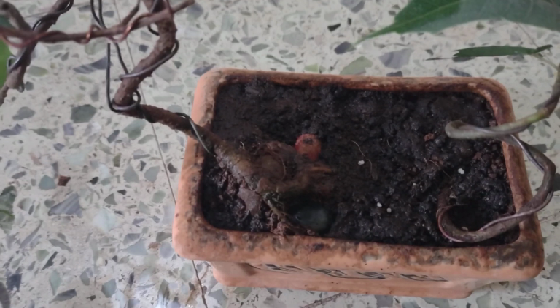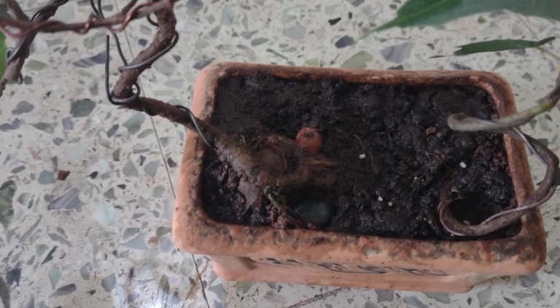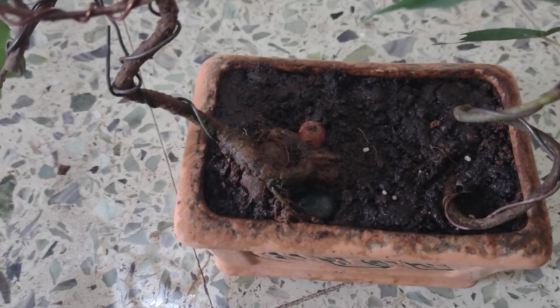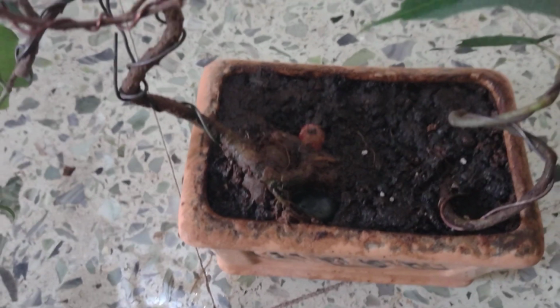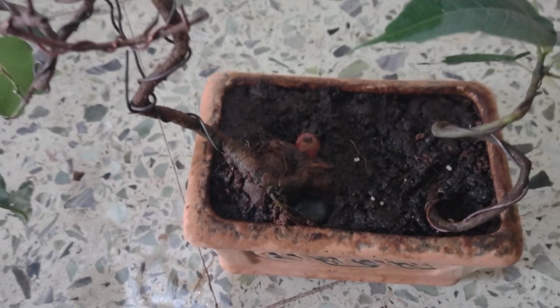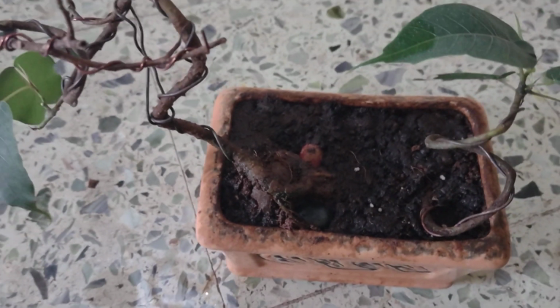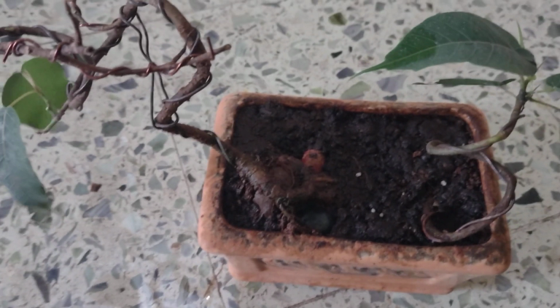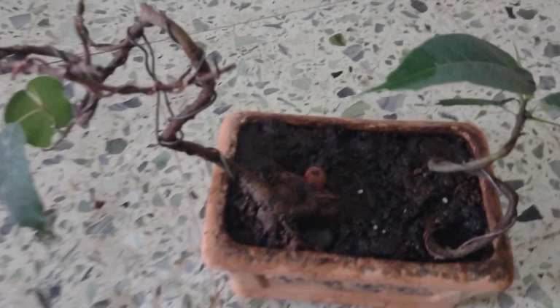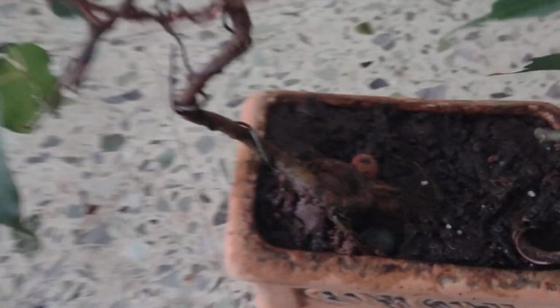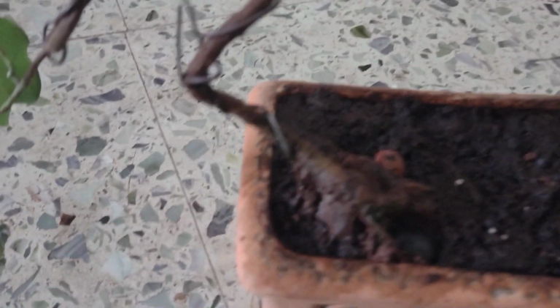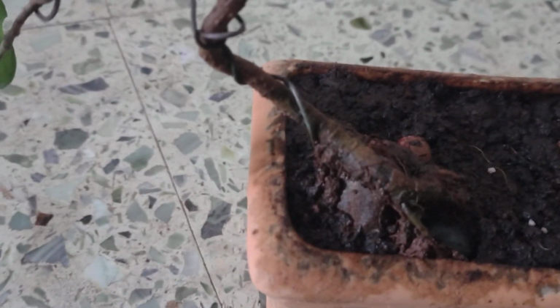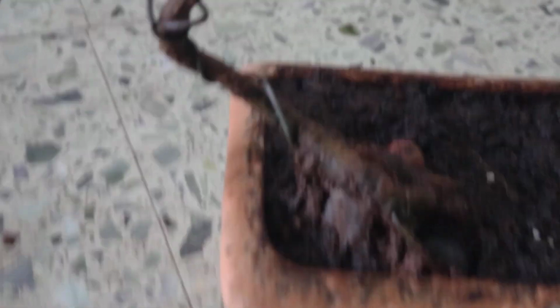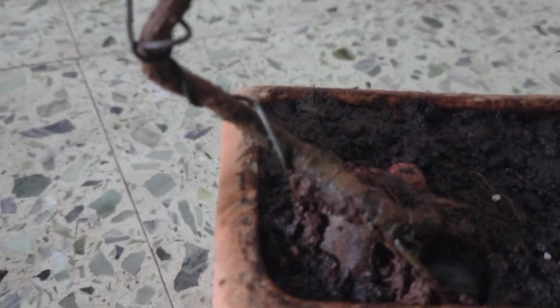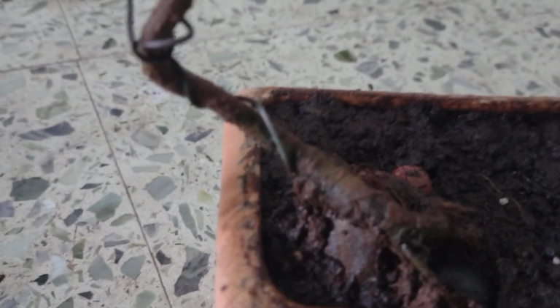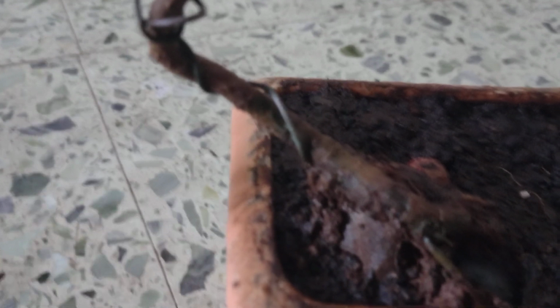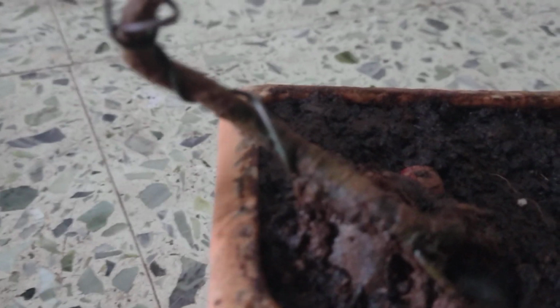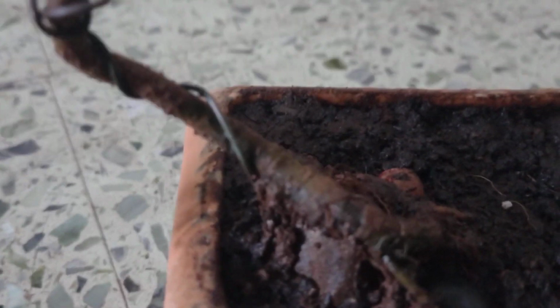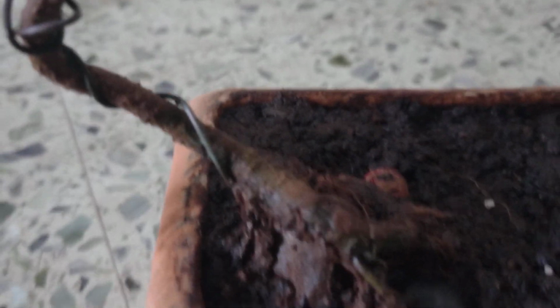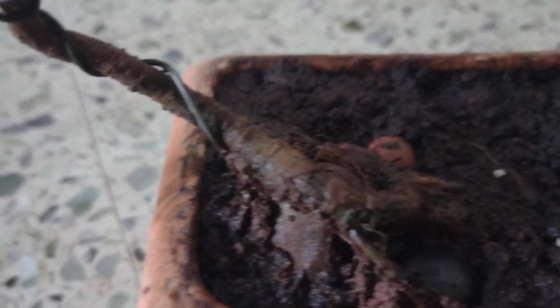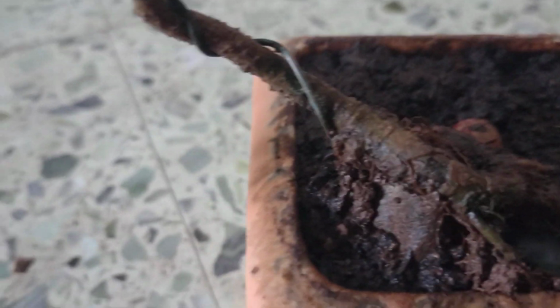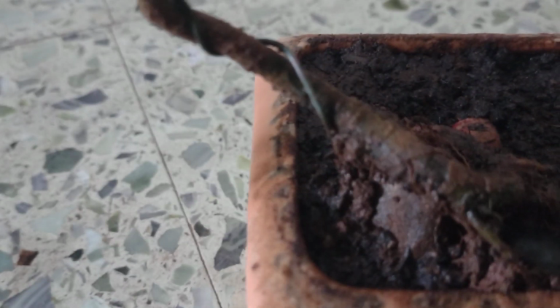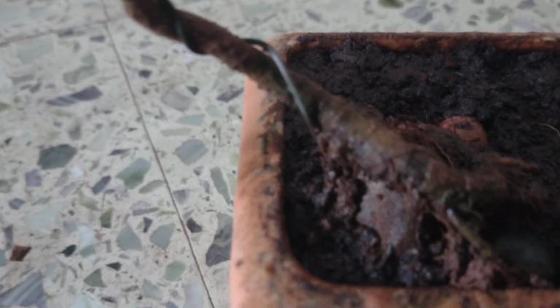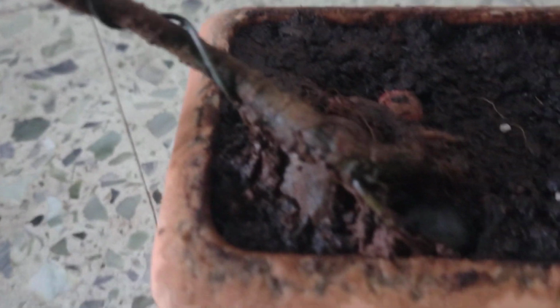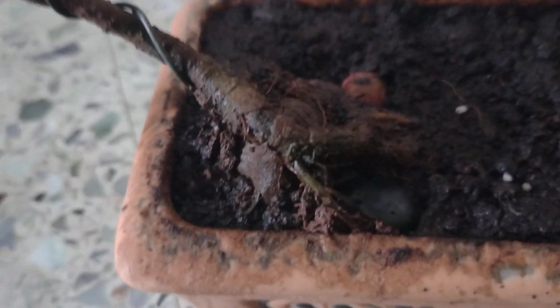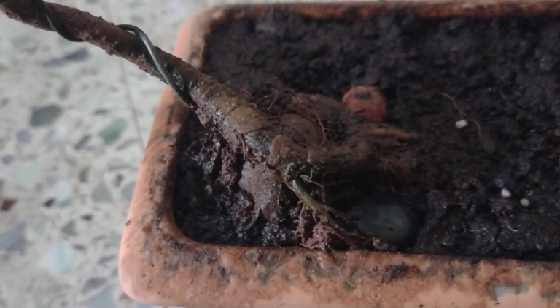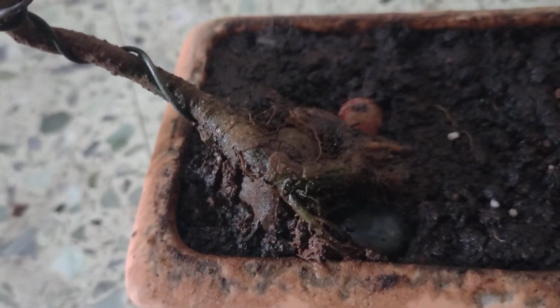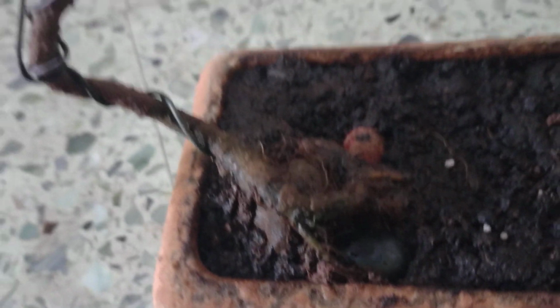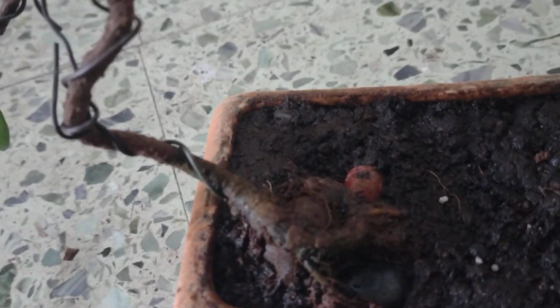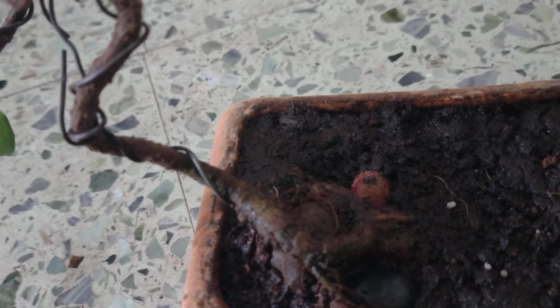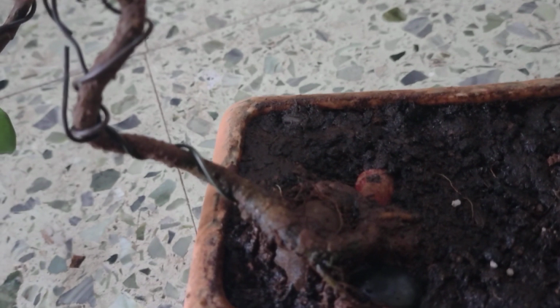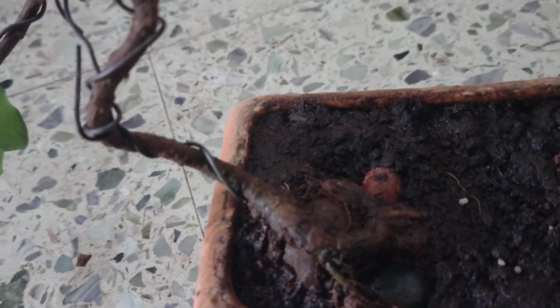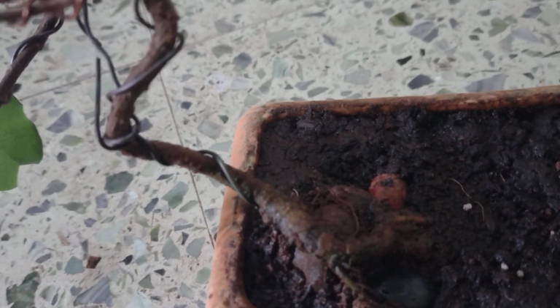Hey guys, just finished the repotting of the plant, placed it over the rock — a couple of rocks if you can see. One is out there, the last piece, and one is the red one.